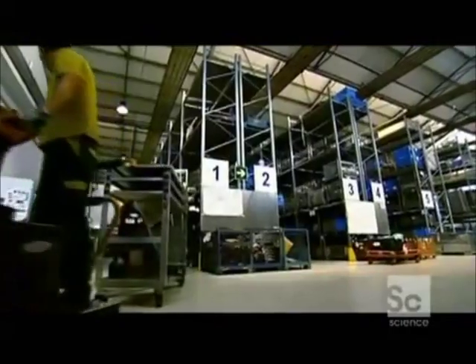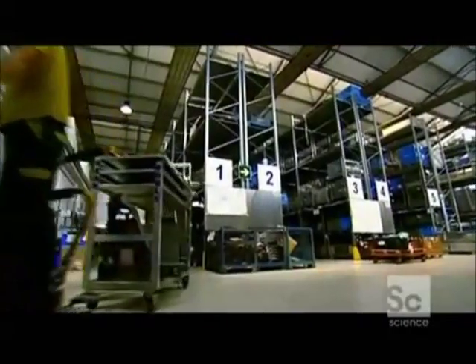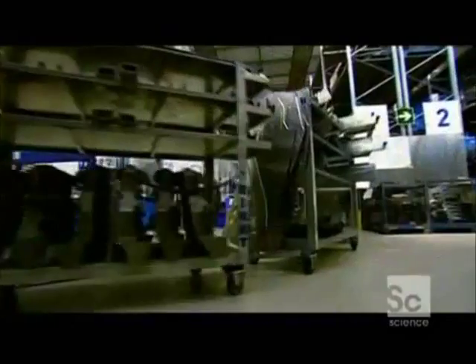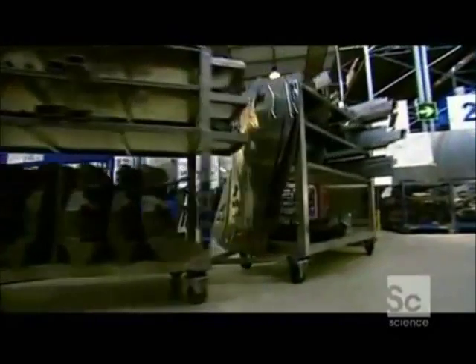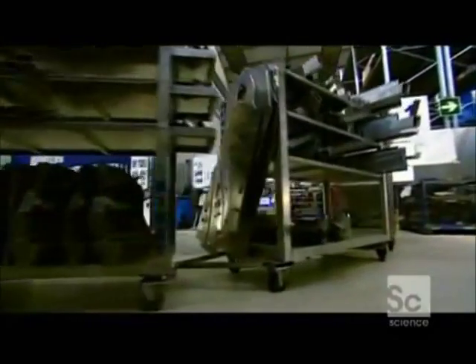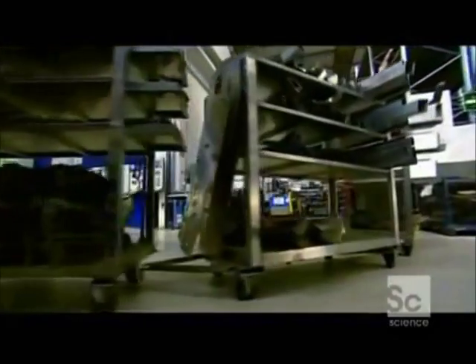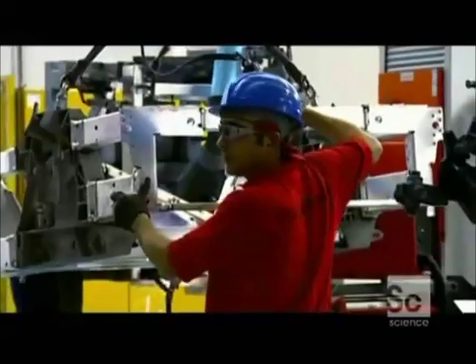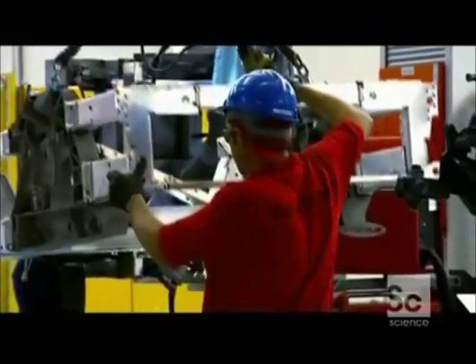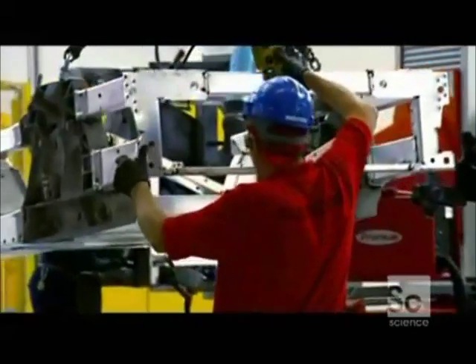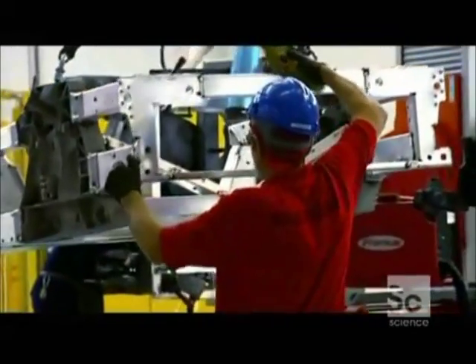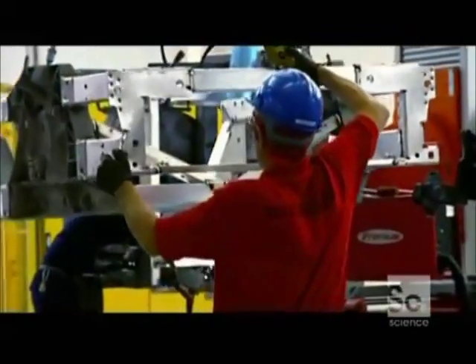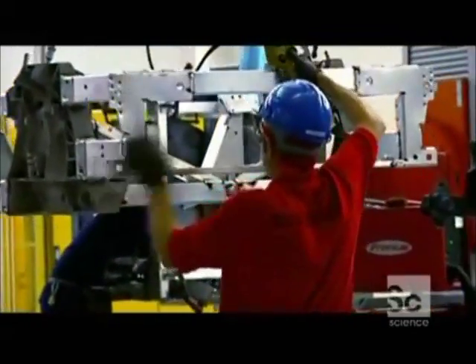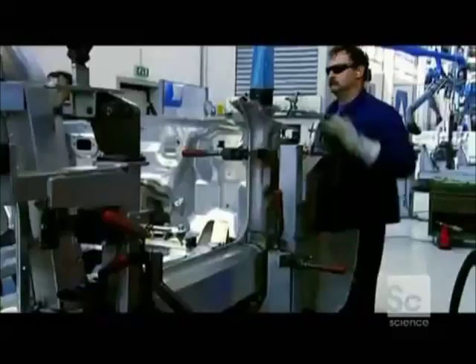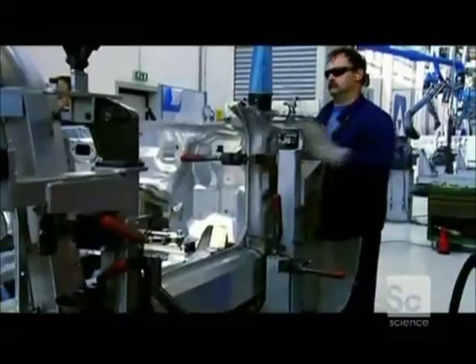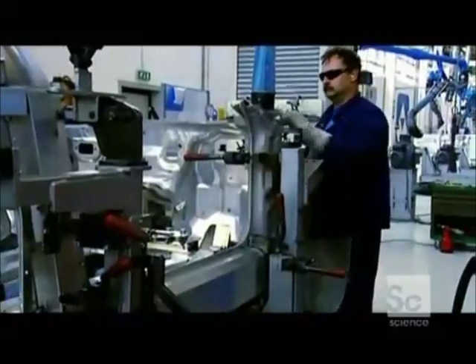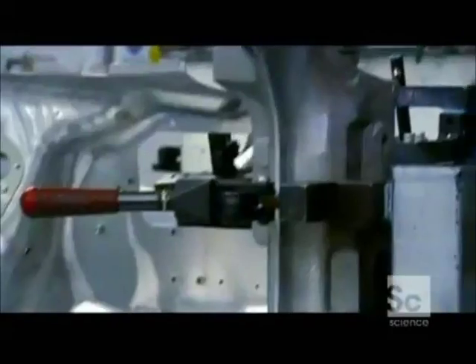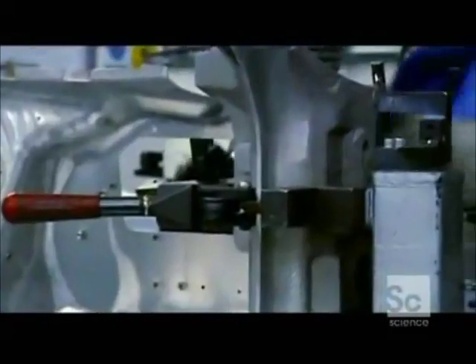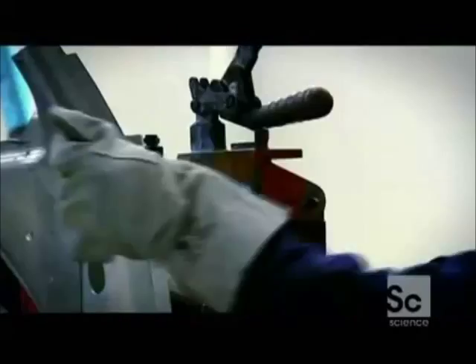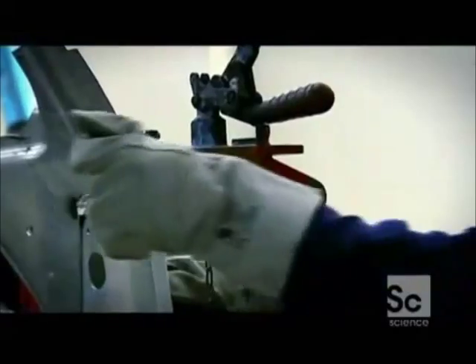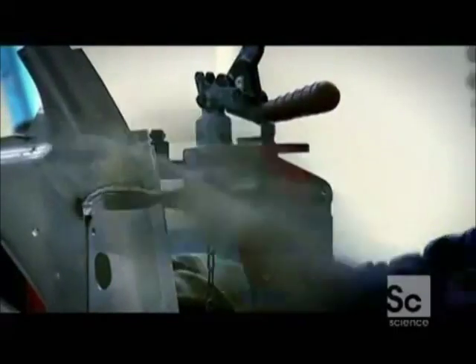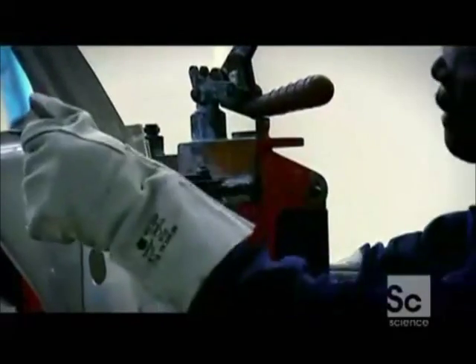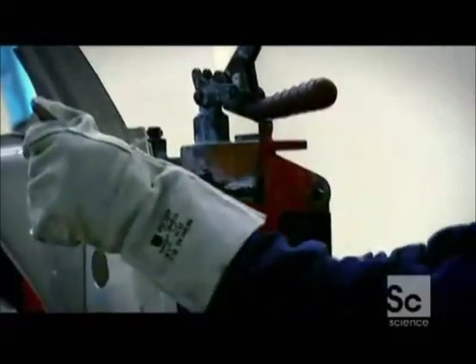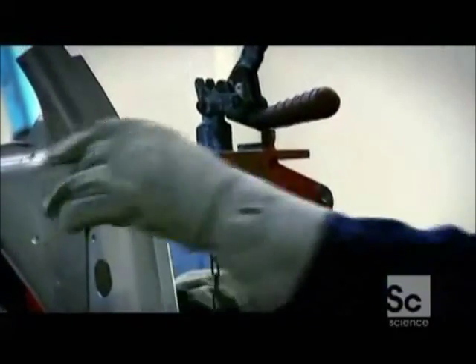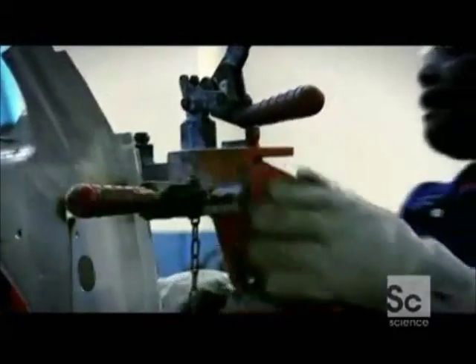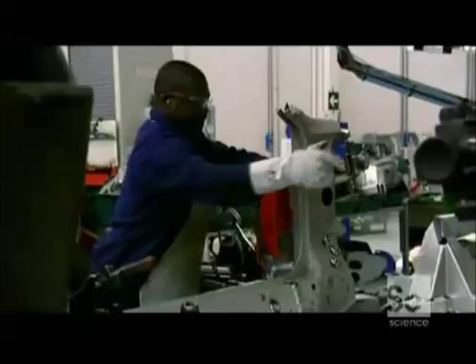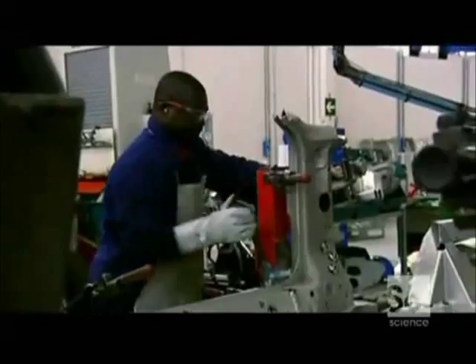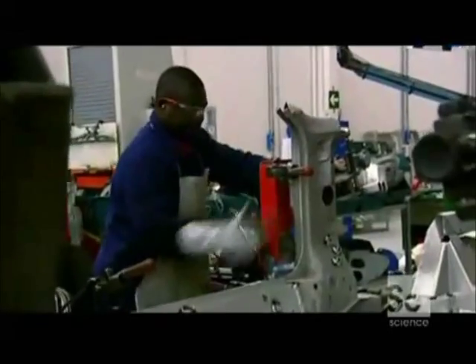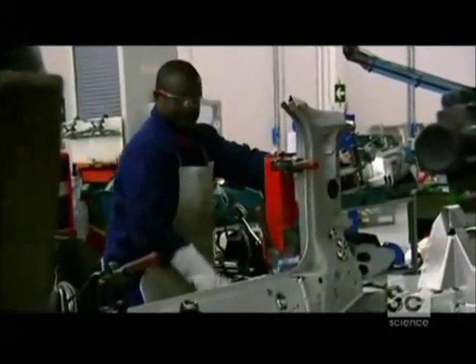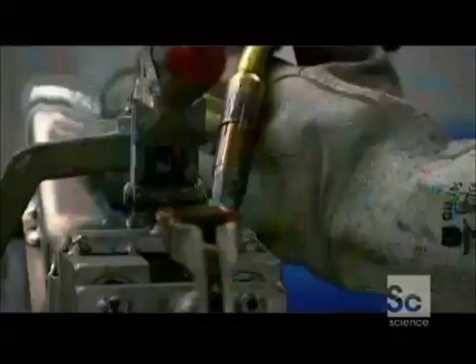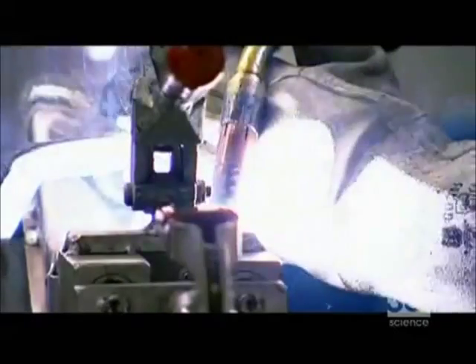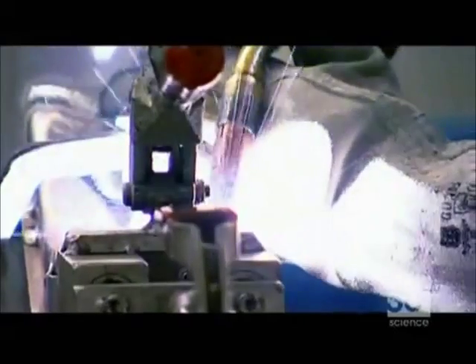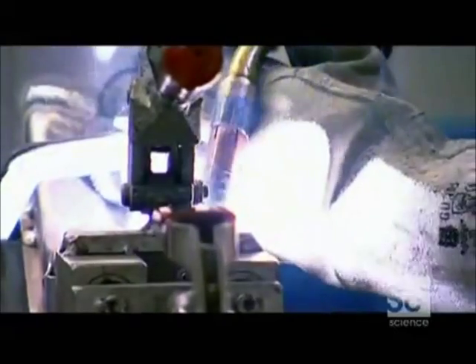Using a combination of 174 high-strength aluminum extrusions, sheets and castings, it can not only support the 500-pound engine, but also withstand the impact of a crash.